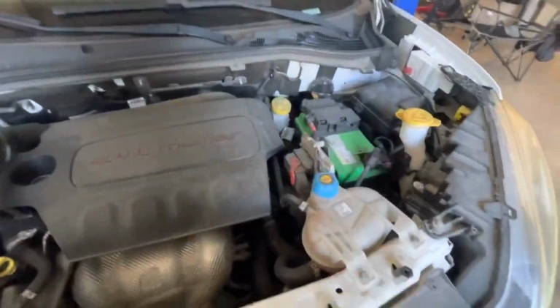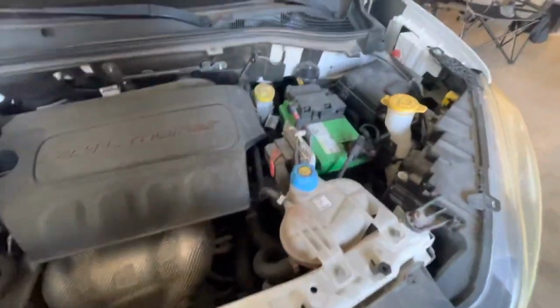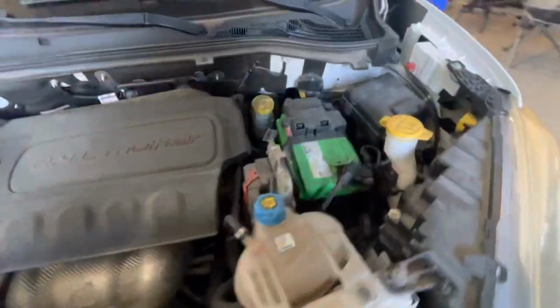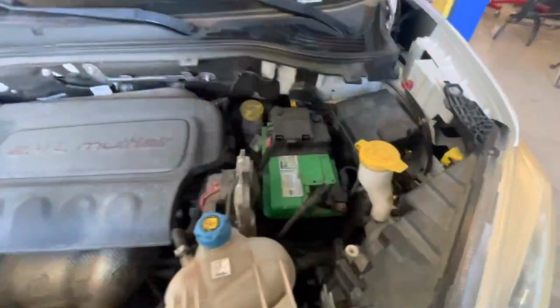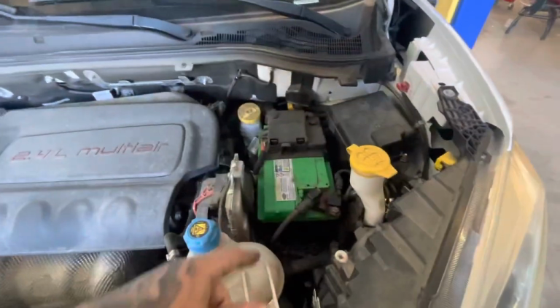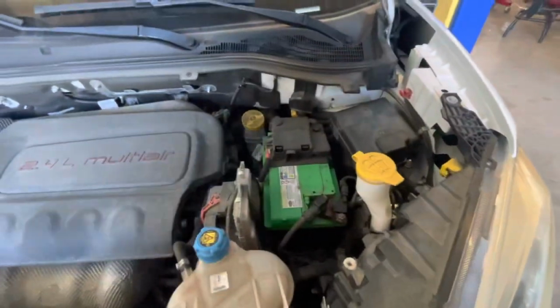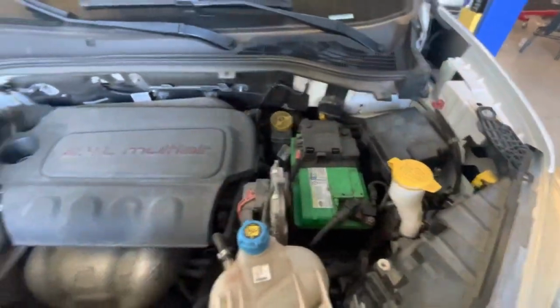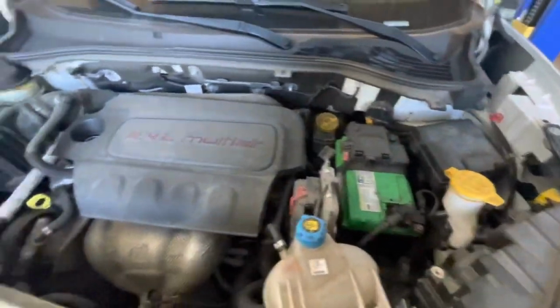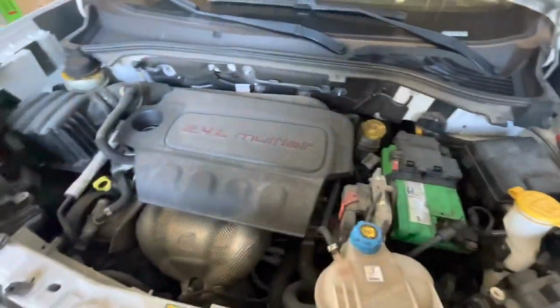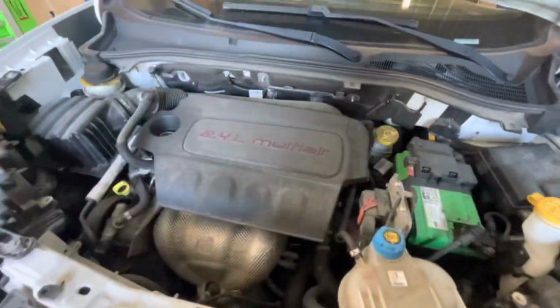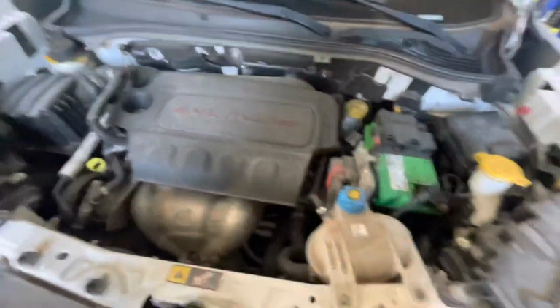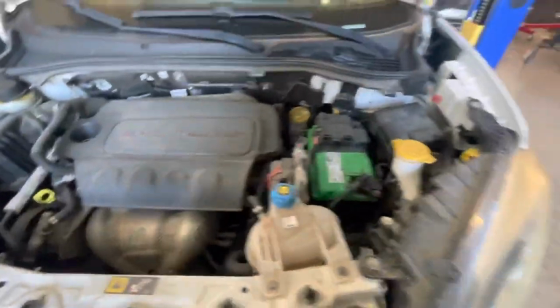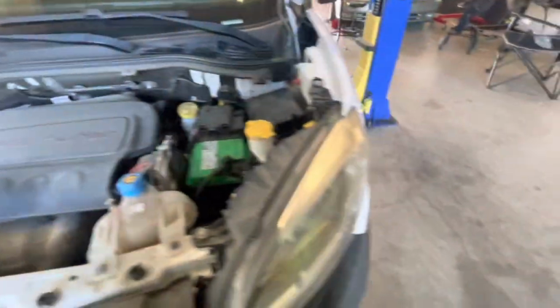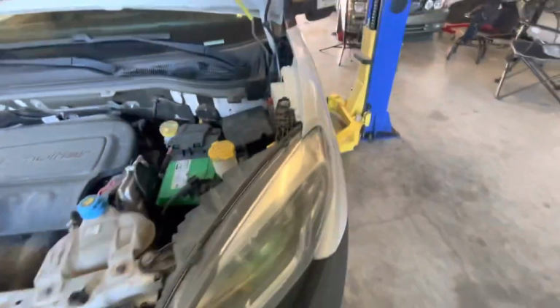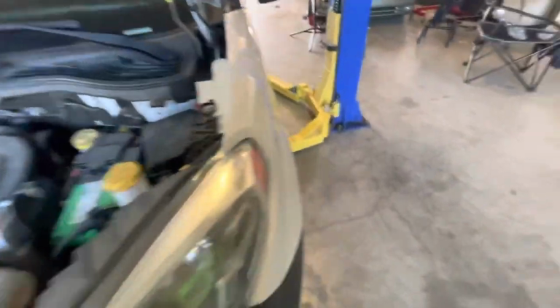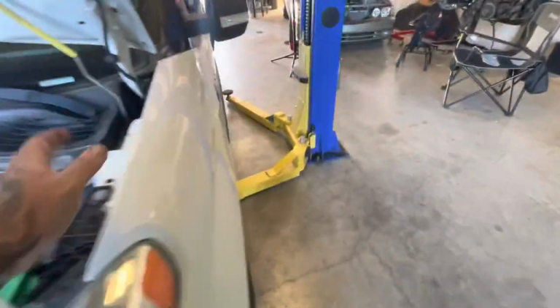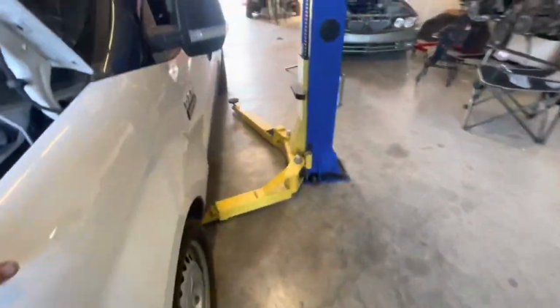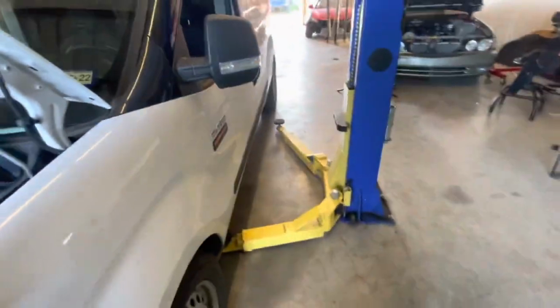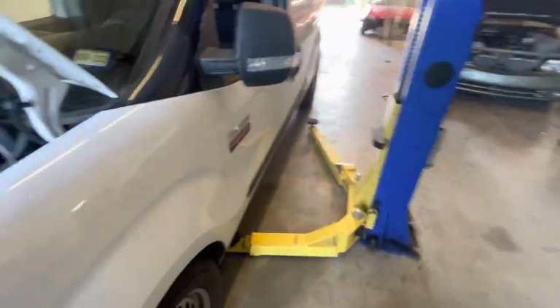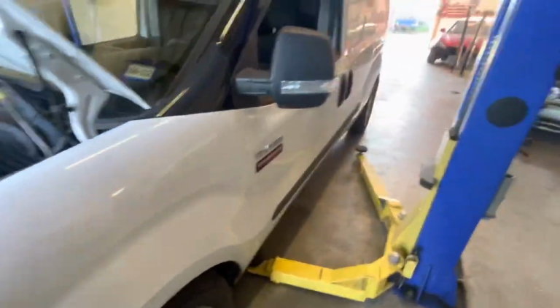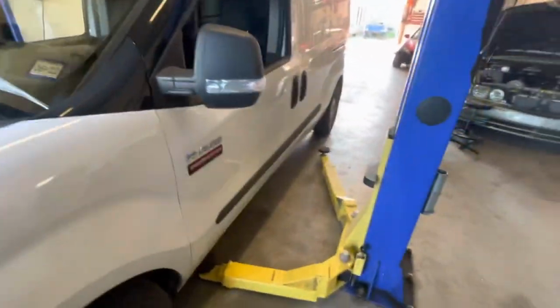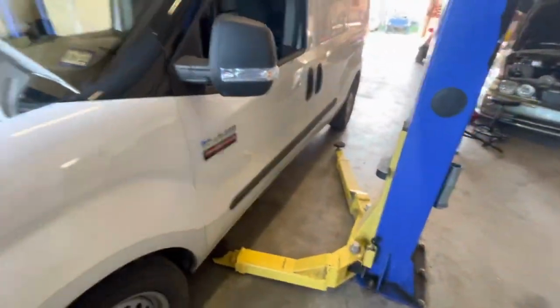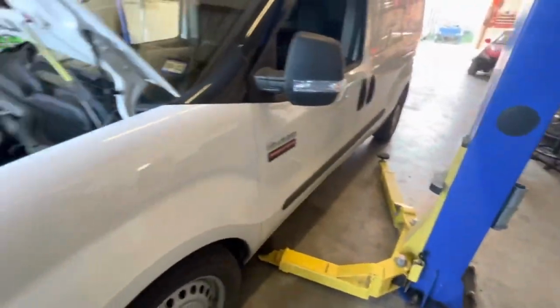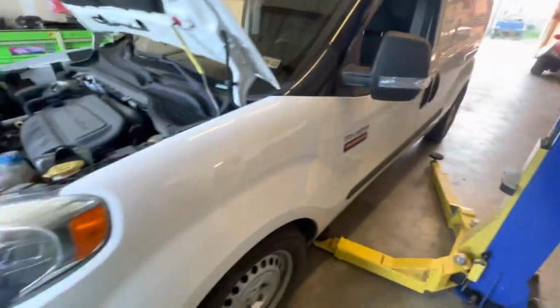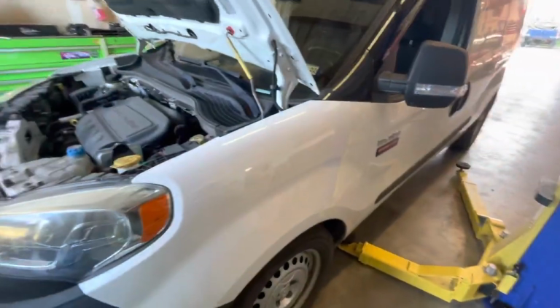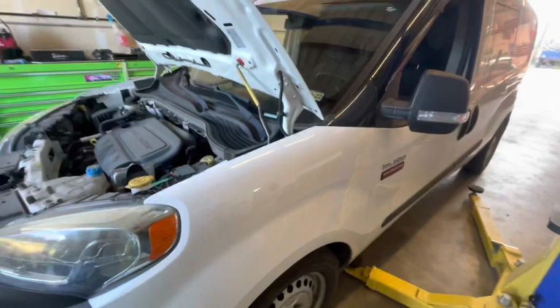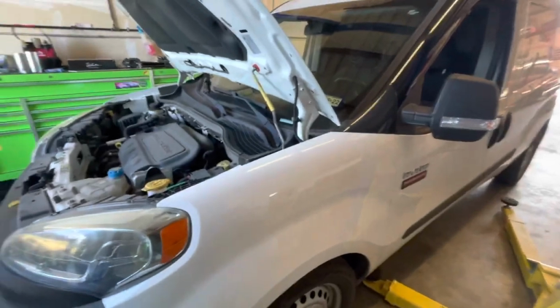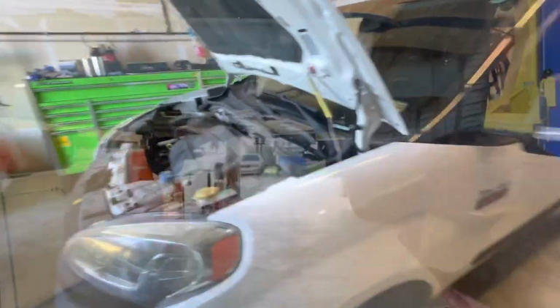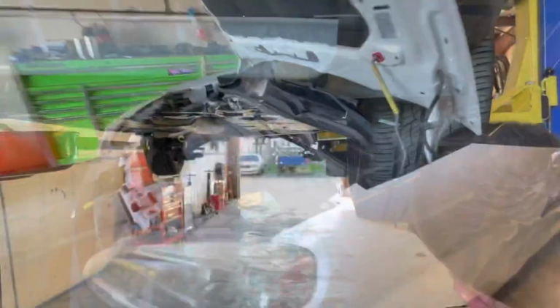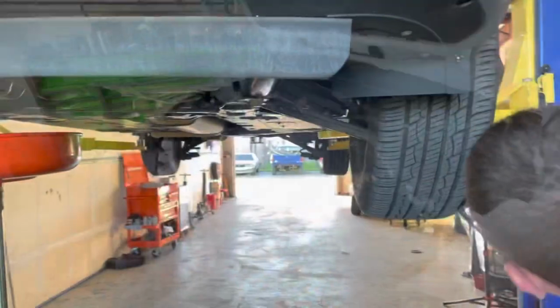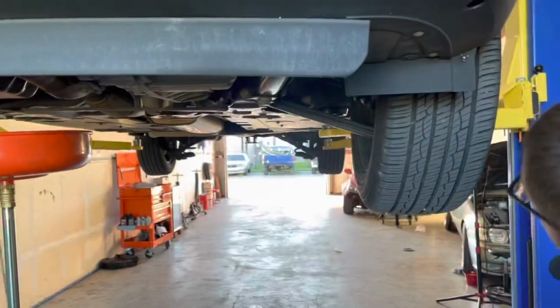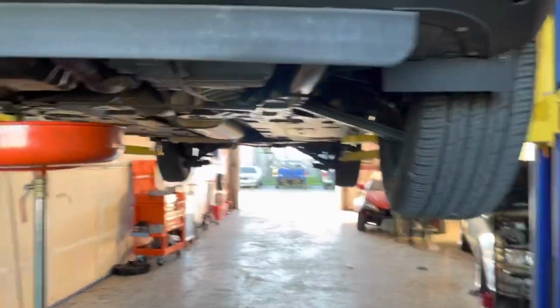All right, first we gotta cut the battery terminals off. Okay, no — let me get on the hoist and get up in the air, let's see what it looks like. Check in the box.